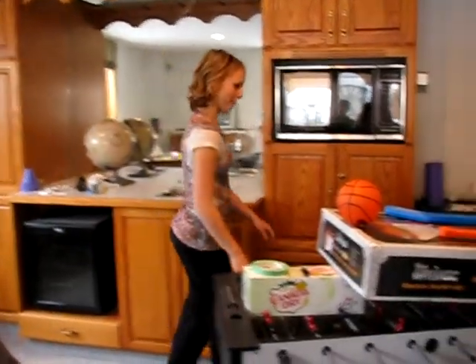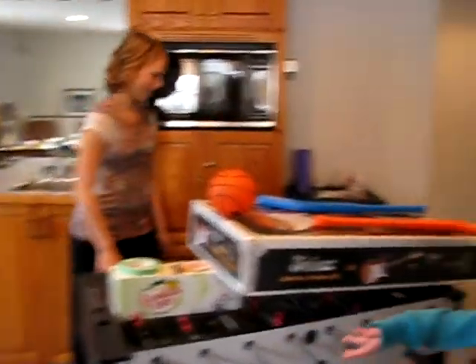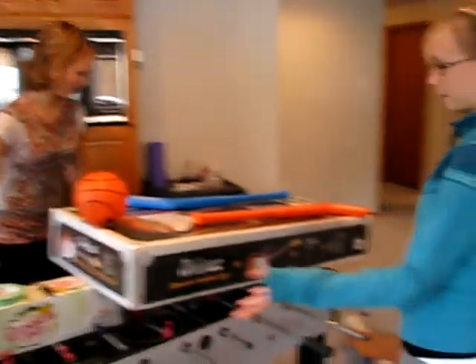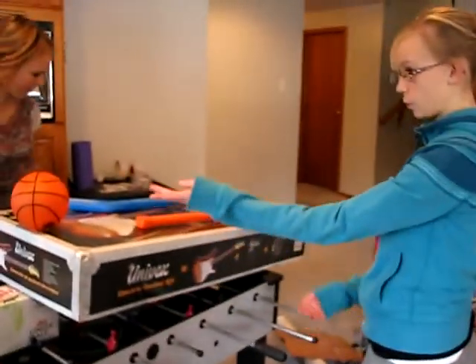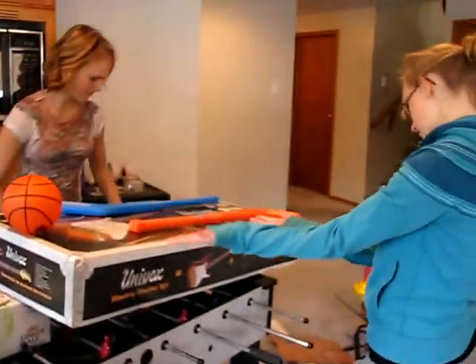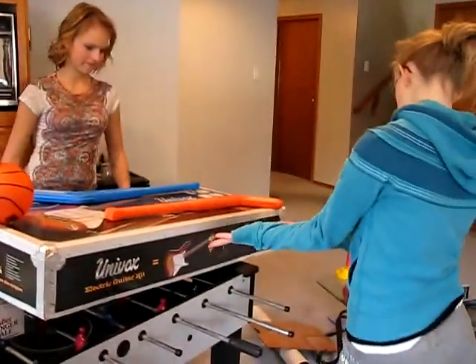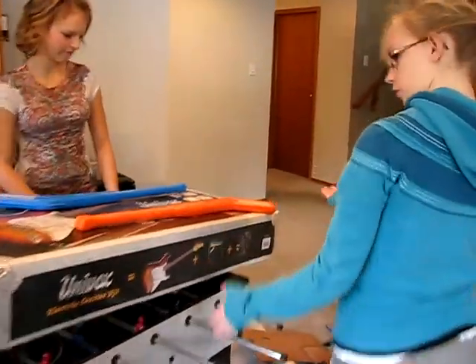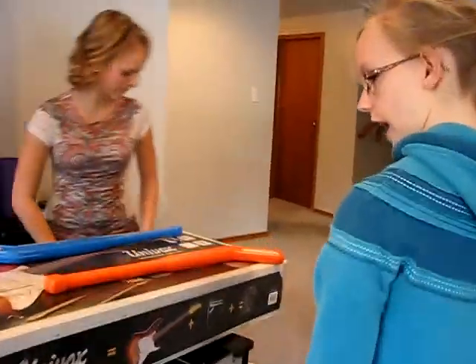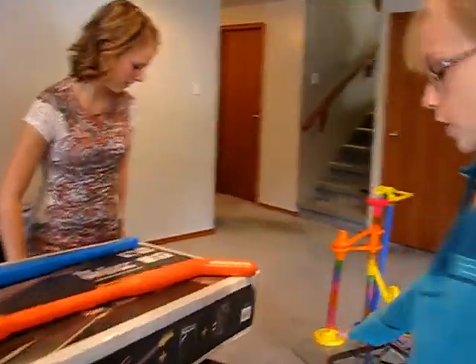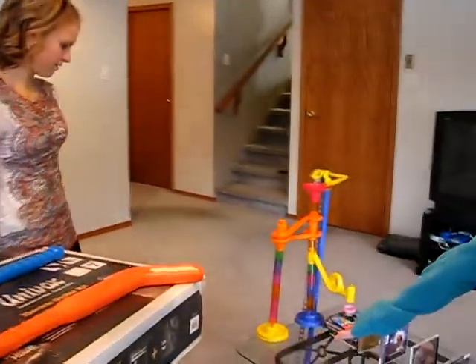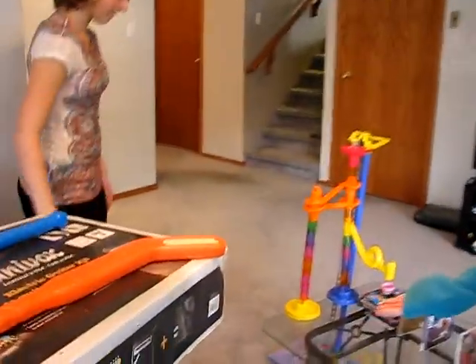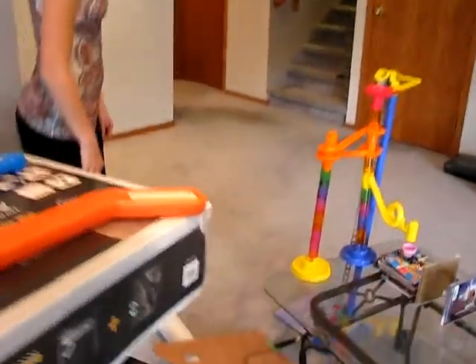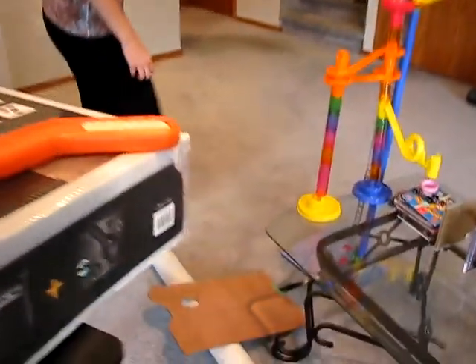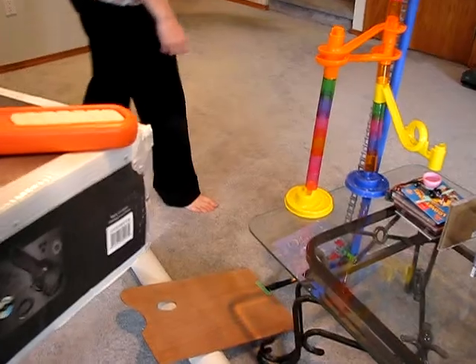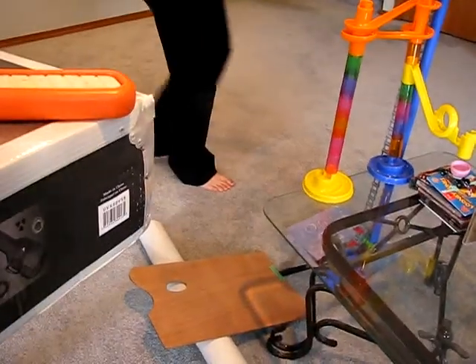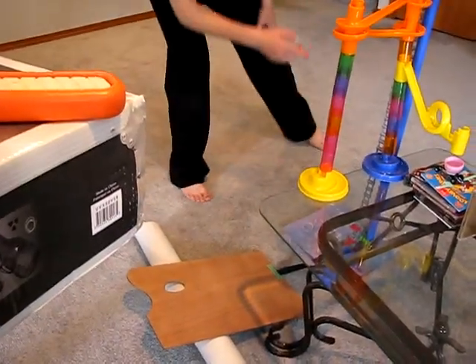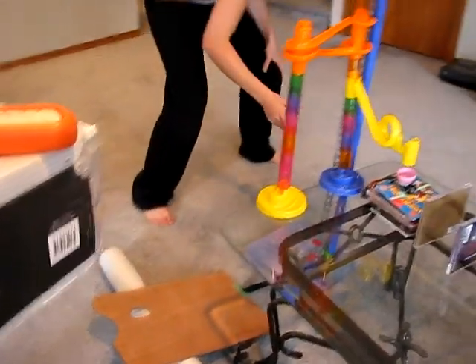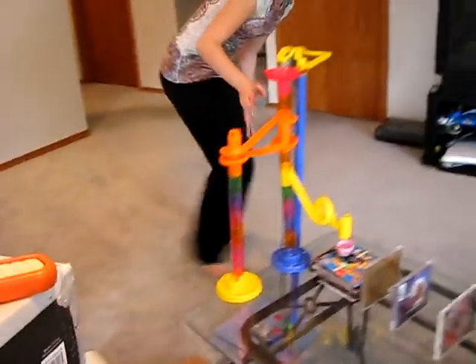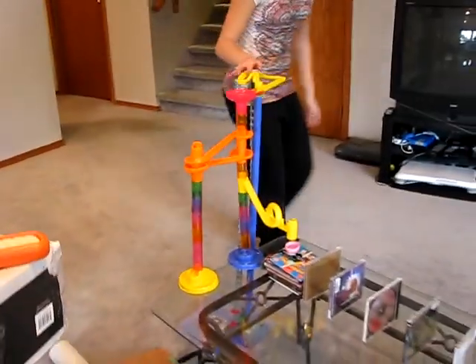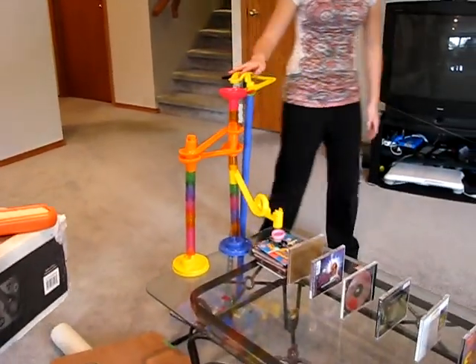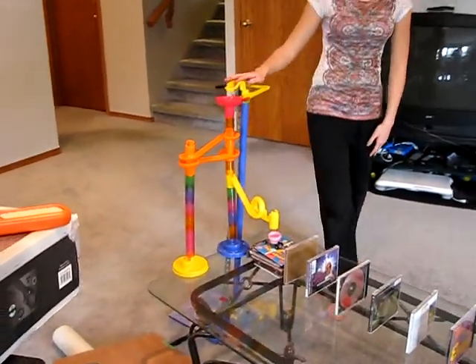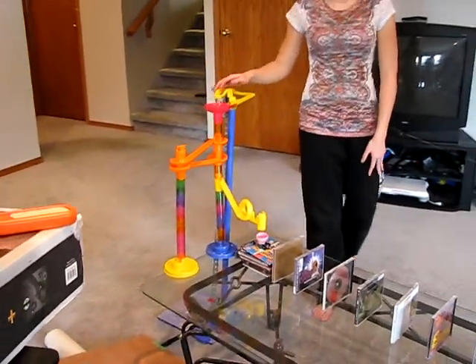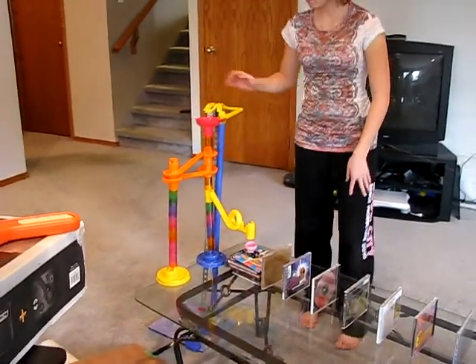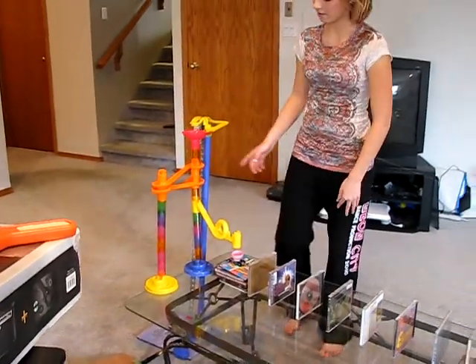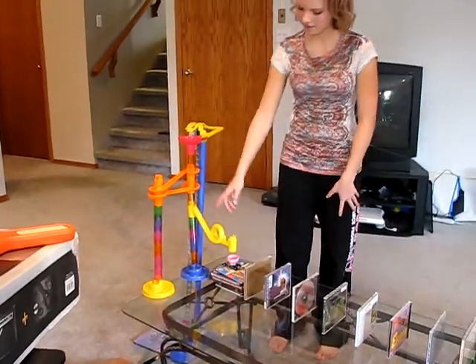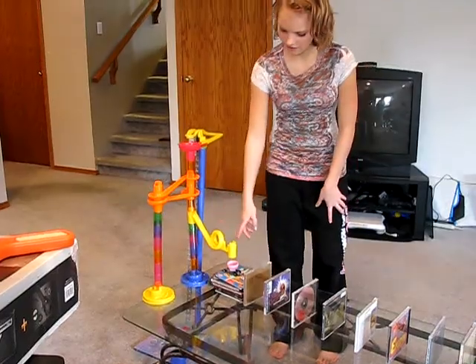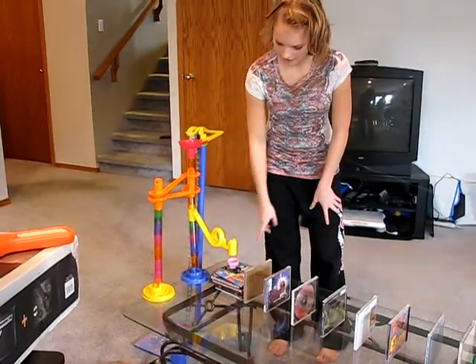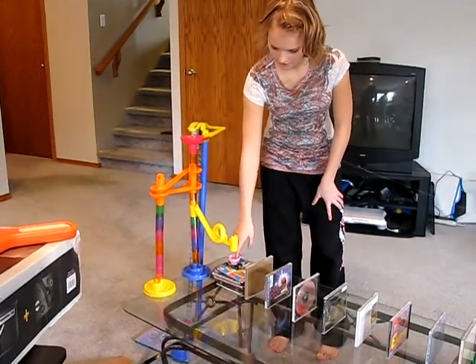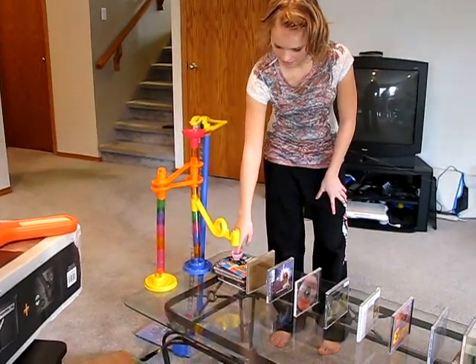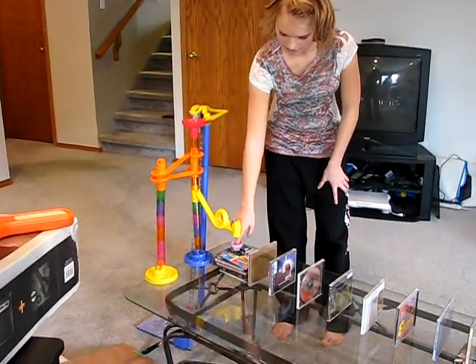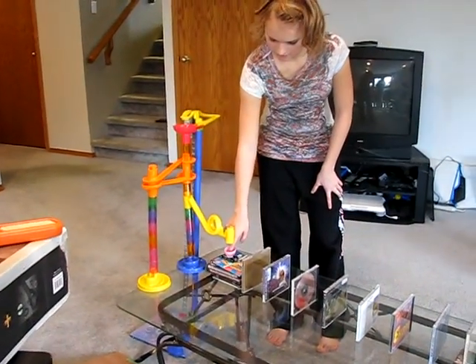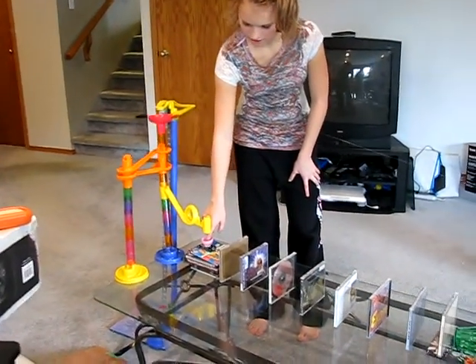Our incline plane will lead the ball down to our class one lever, which triggers the gear and the linkage in this machine to start working. Then the marbles go down the screw and into our wheel and axle, which is our car.